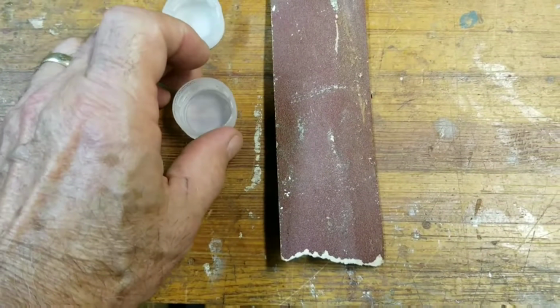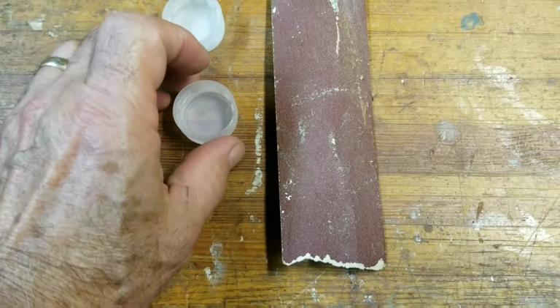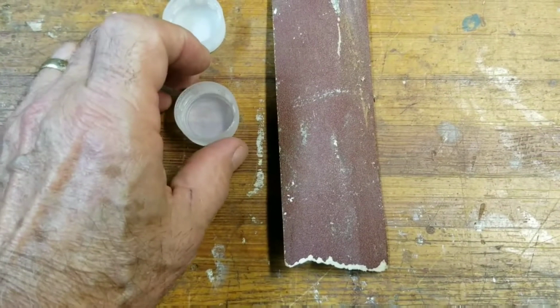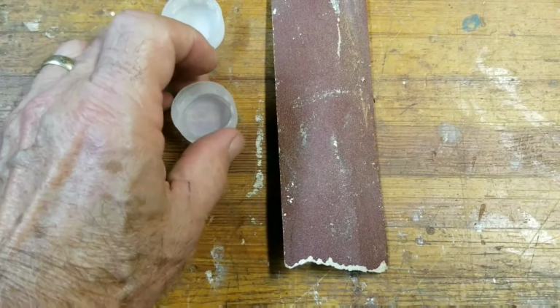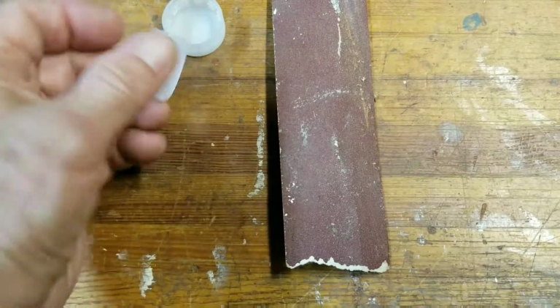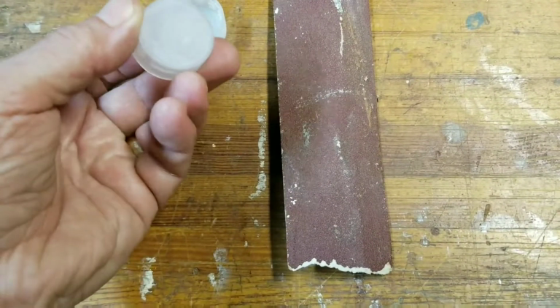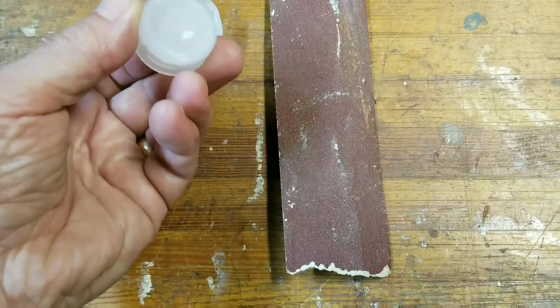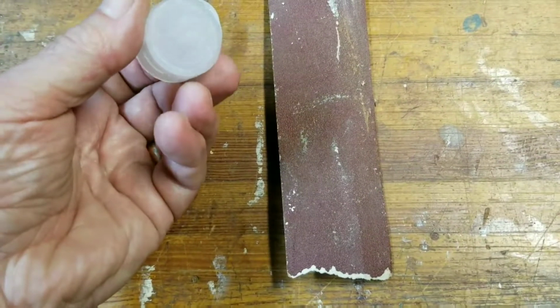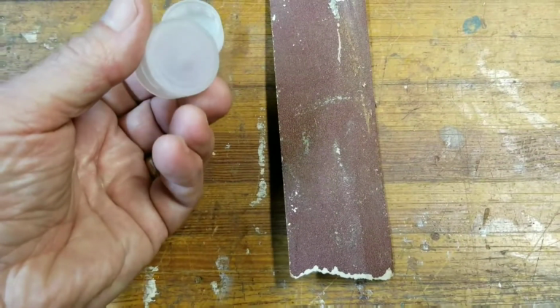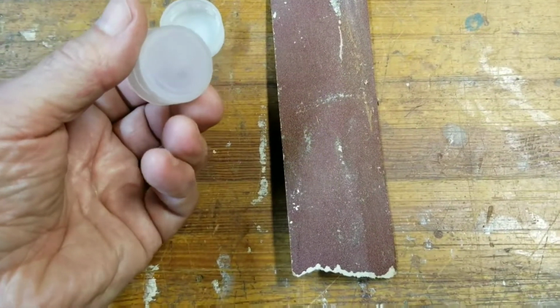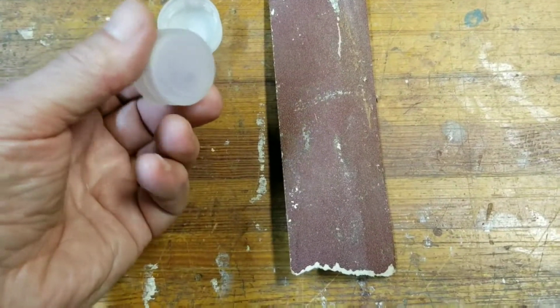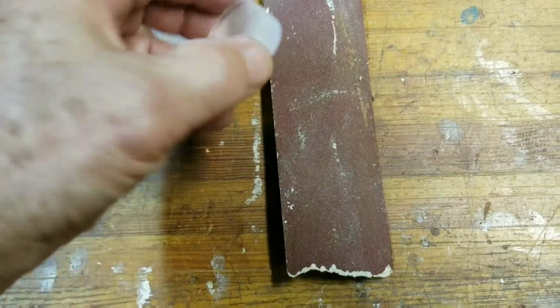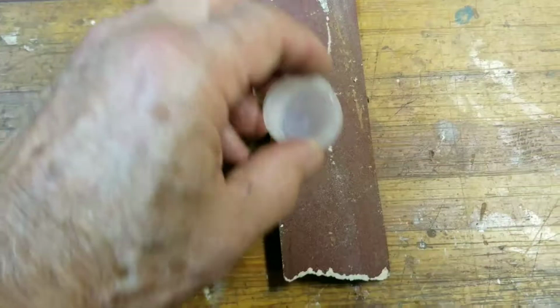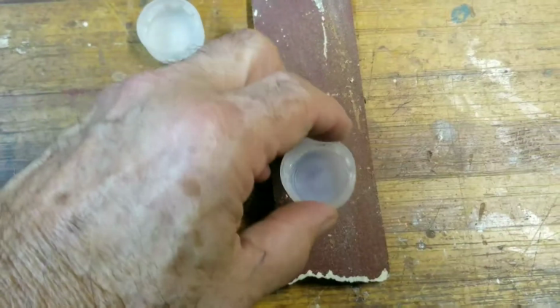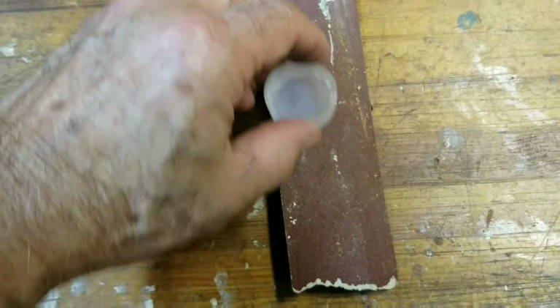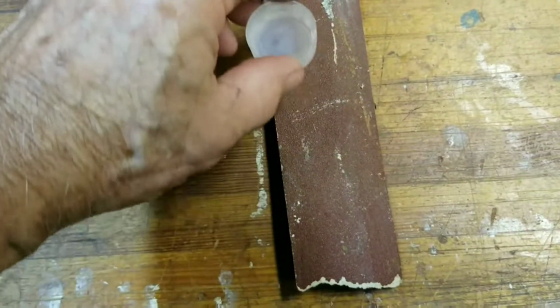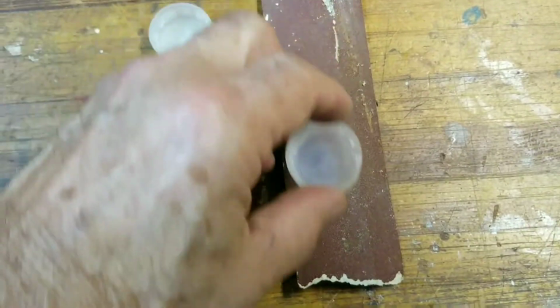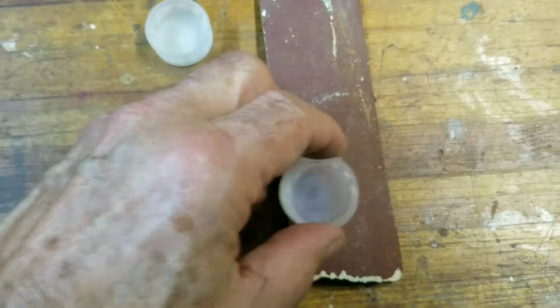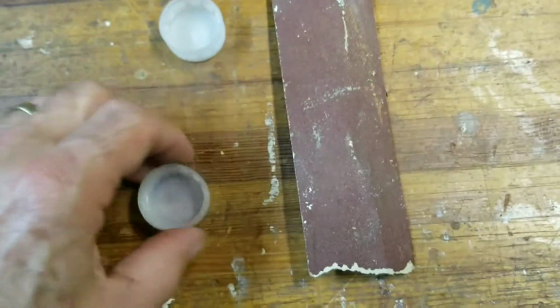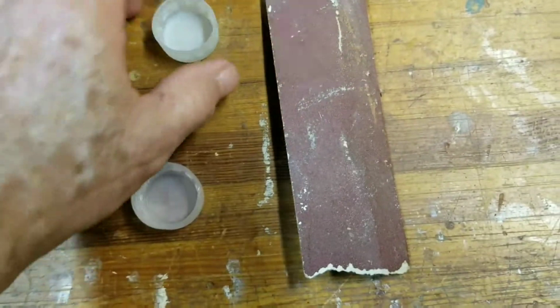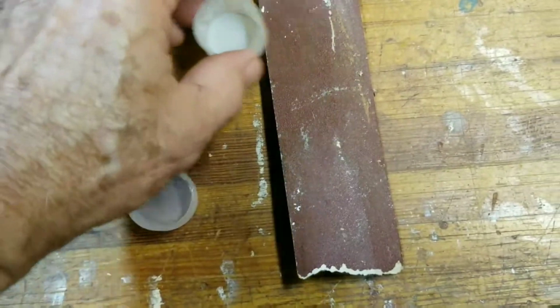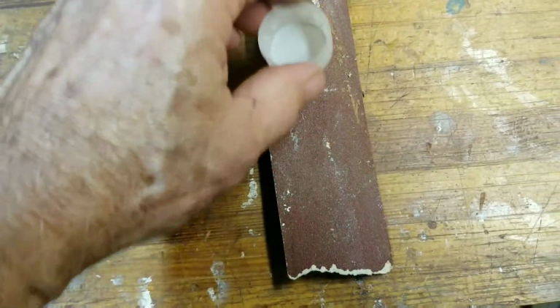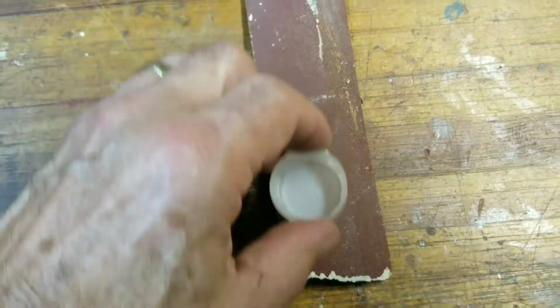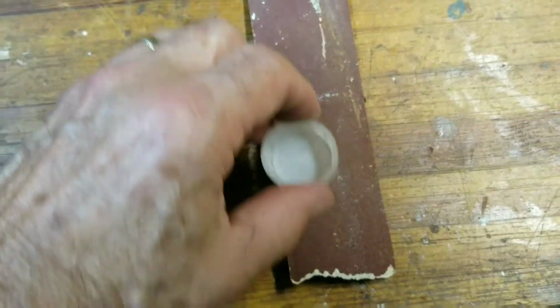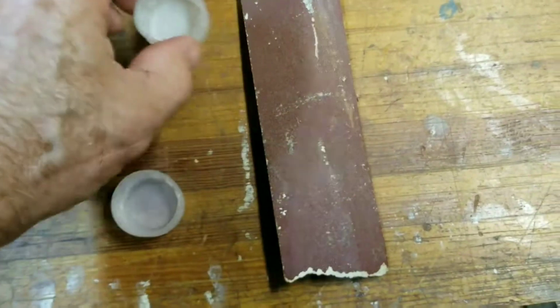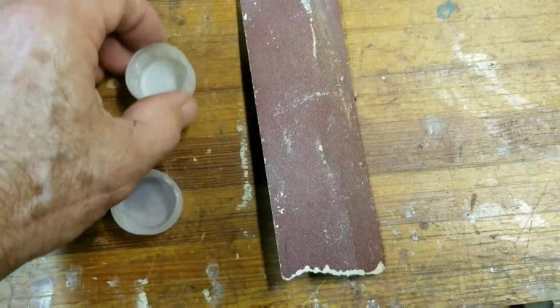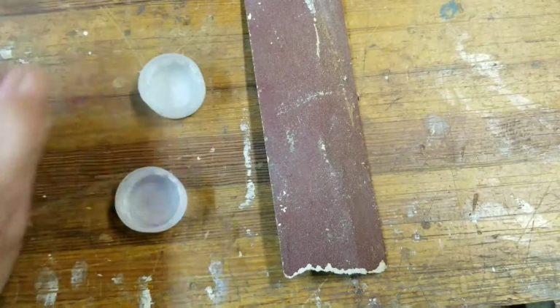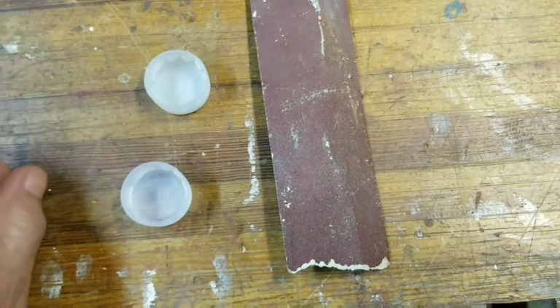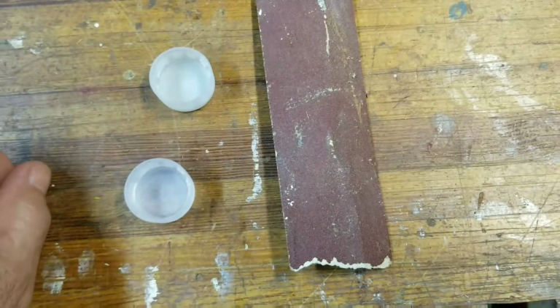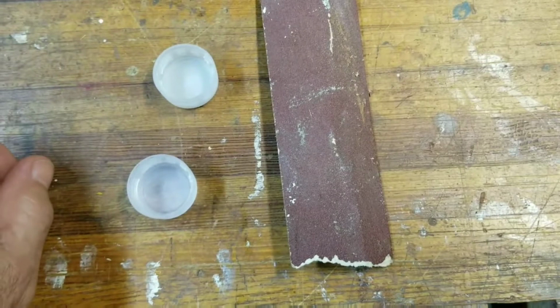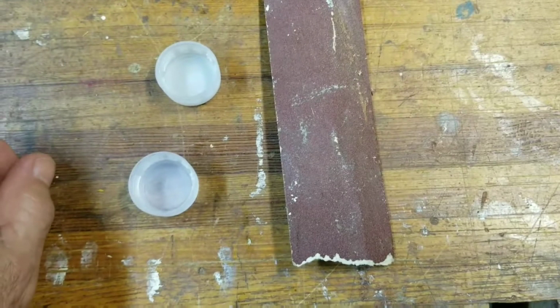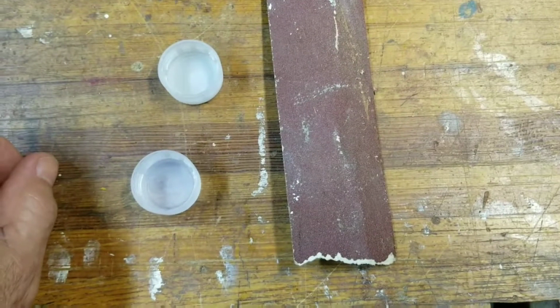Next we're going to get a piece of sandpaper. Take each of your caps and lightly sand them on your sandpaper to rough up the edges, which we'll be gluing together.